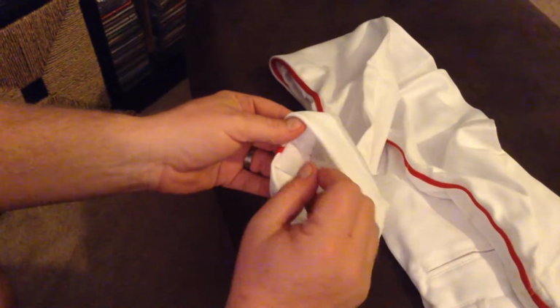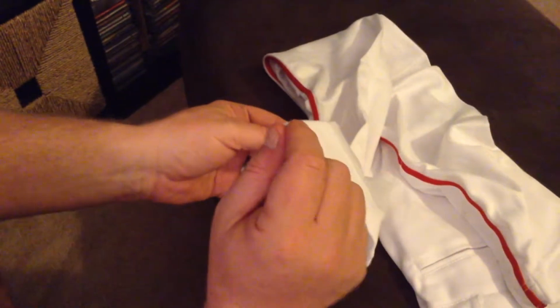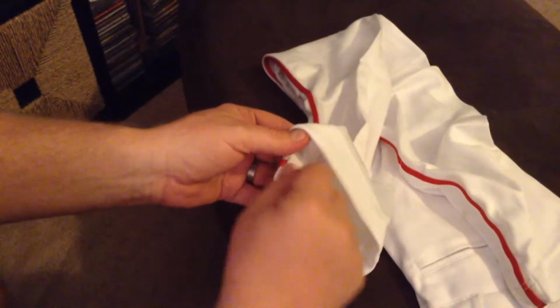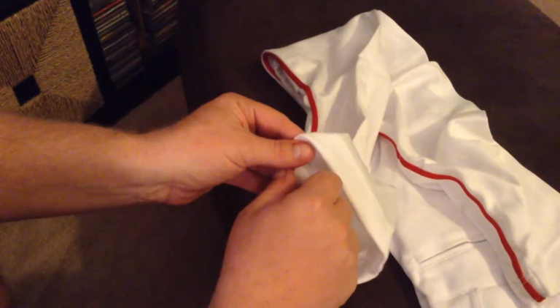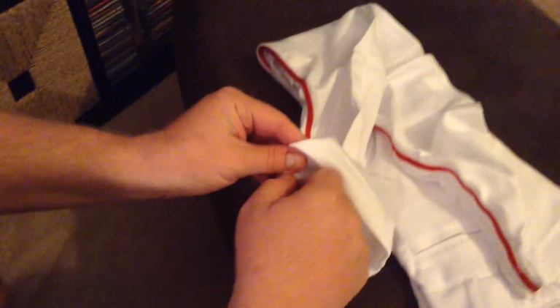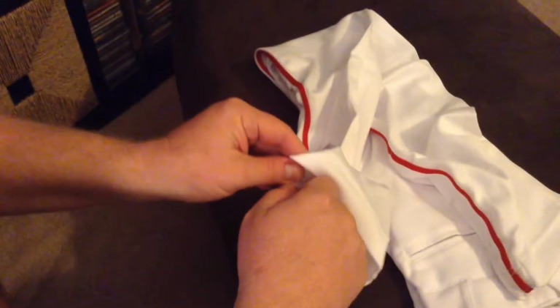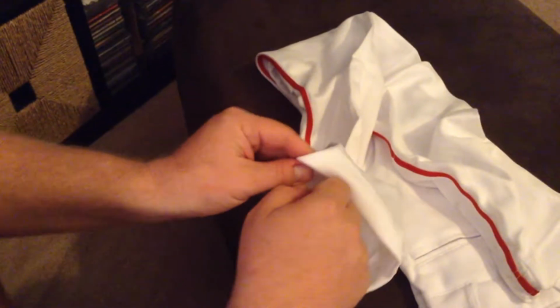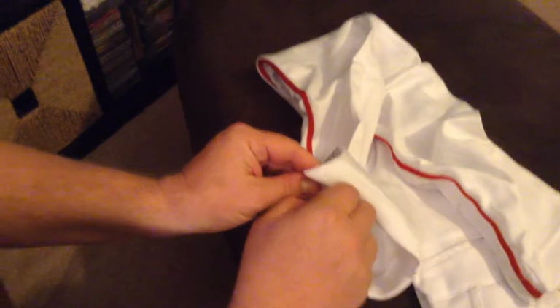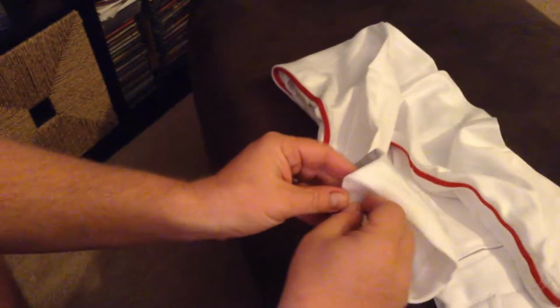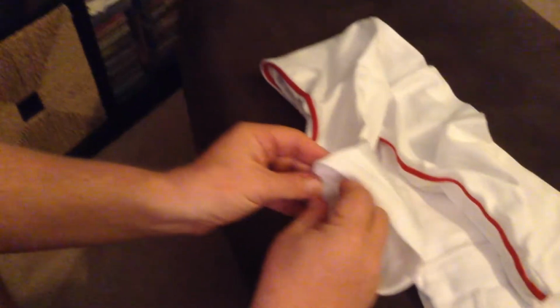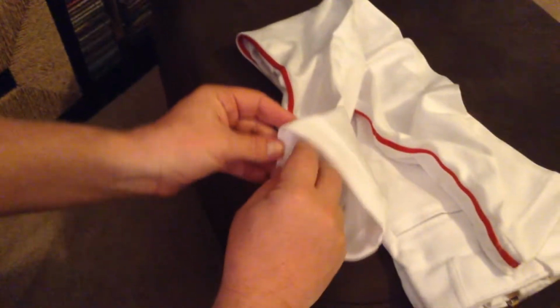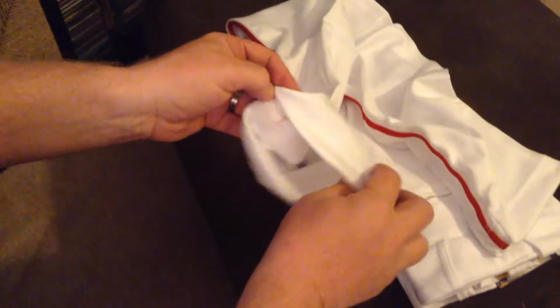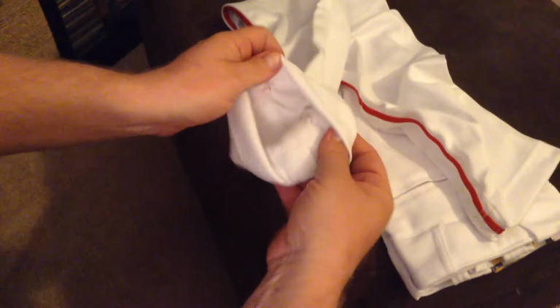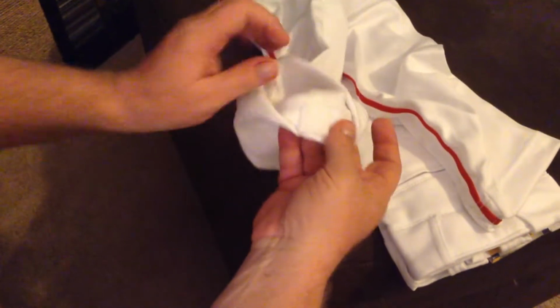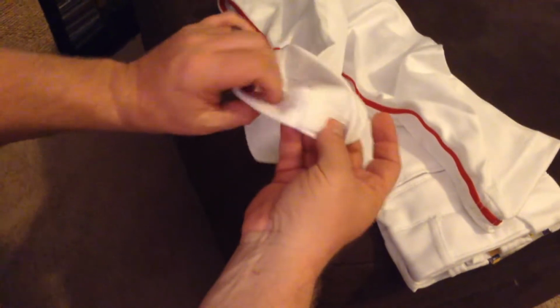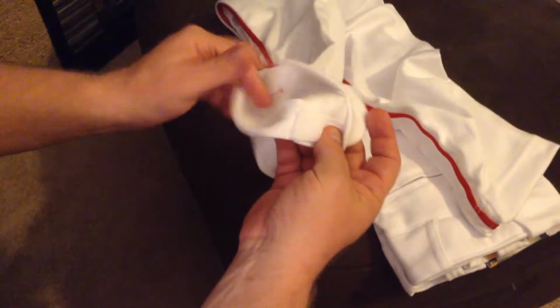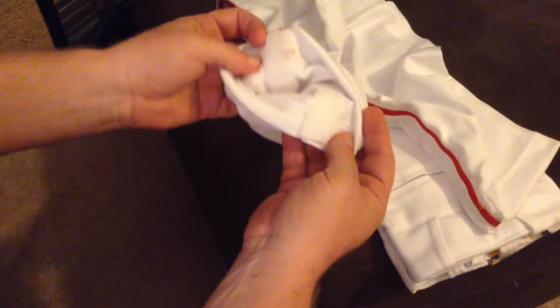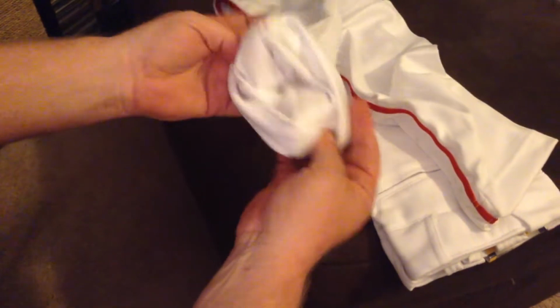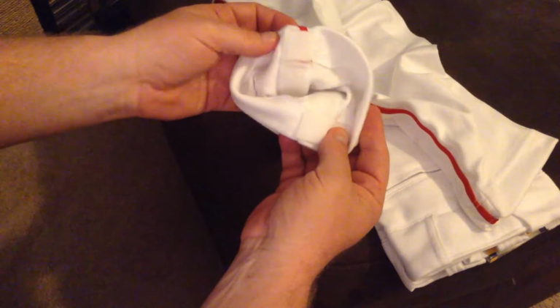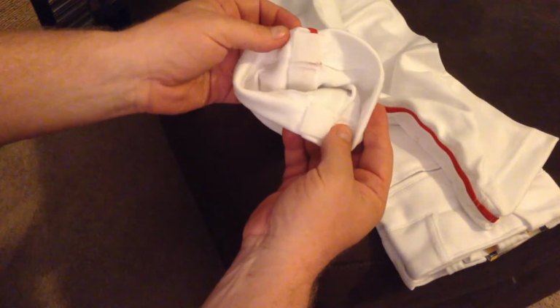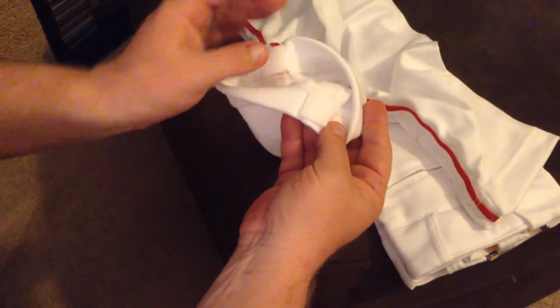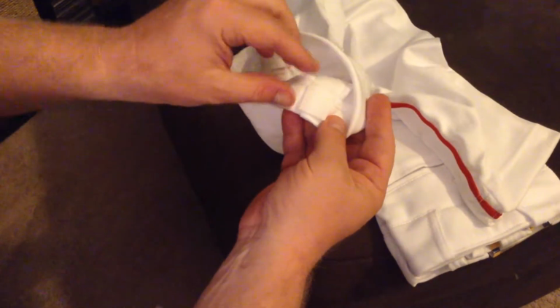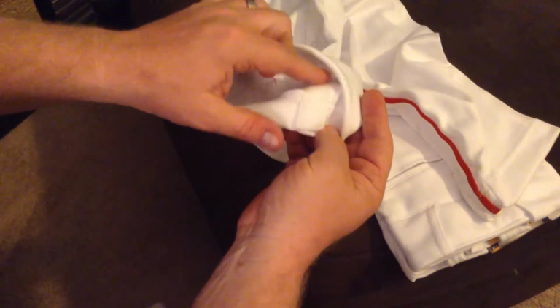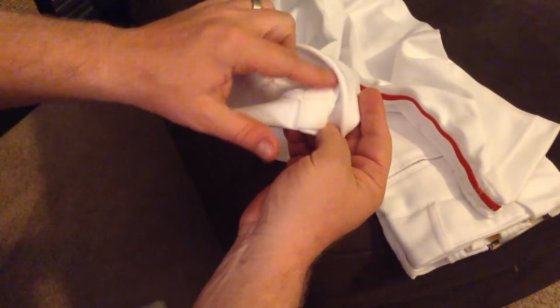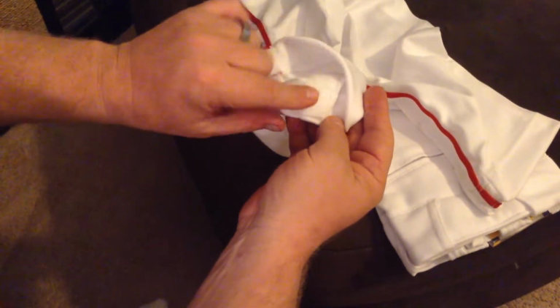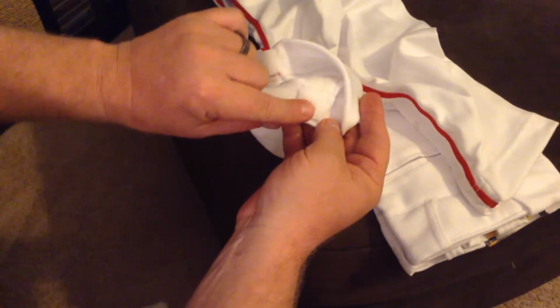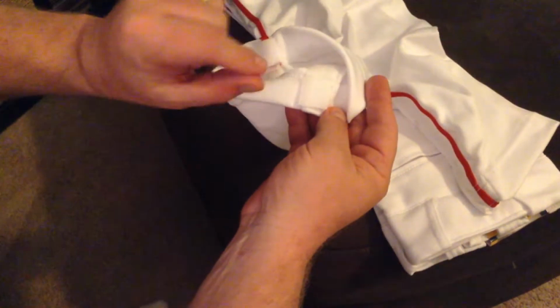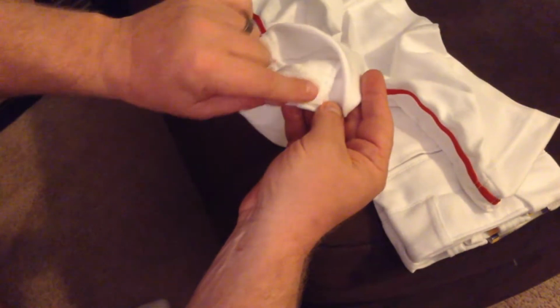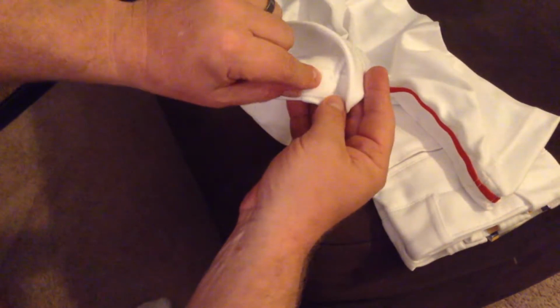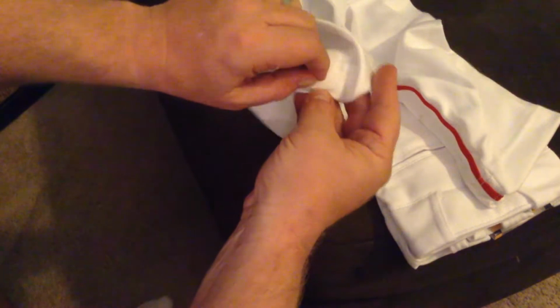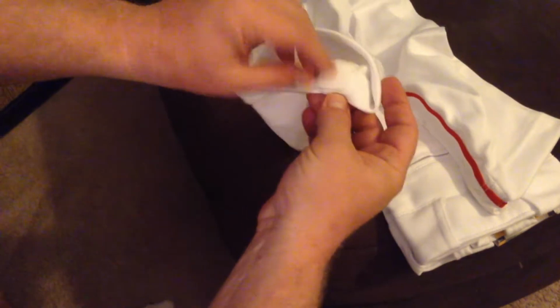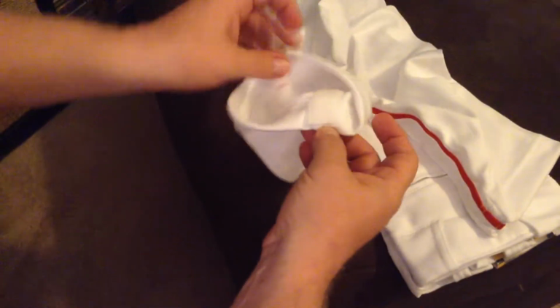So to adjust them, I wanted to go through a quick video to make sure that everyone understands how you adjust them. If you look inside the pants leg at the bottom, there are Velcro strips, and you'll see a piece attached to it right here on either side.